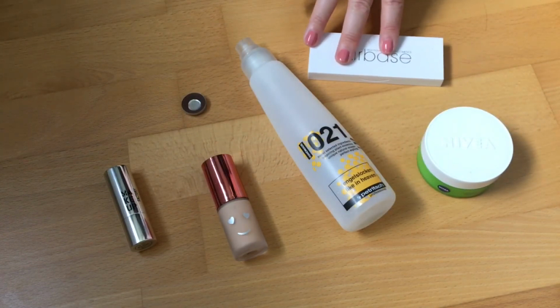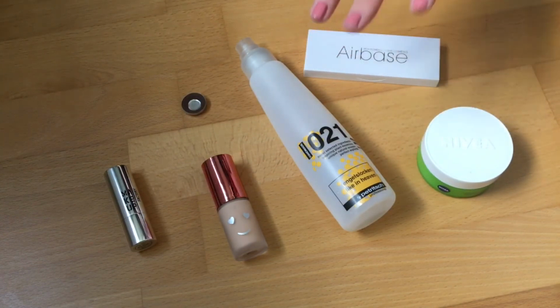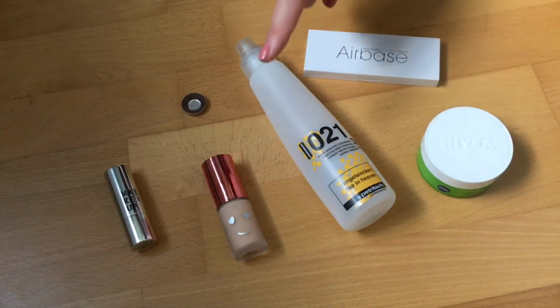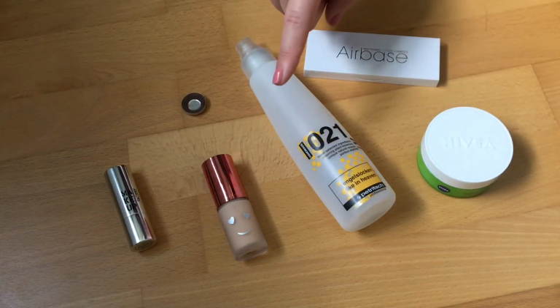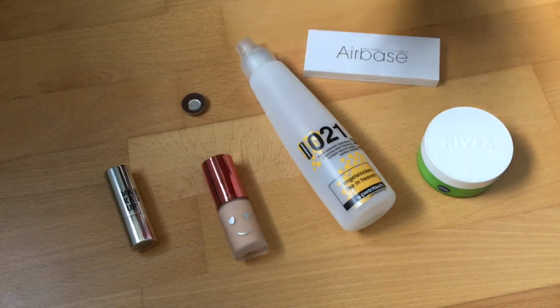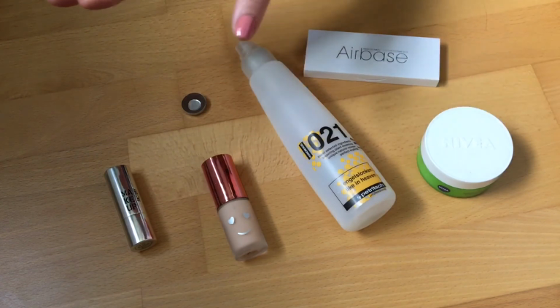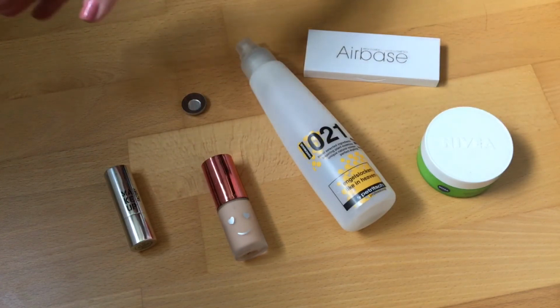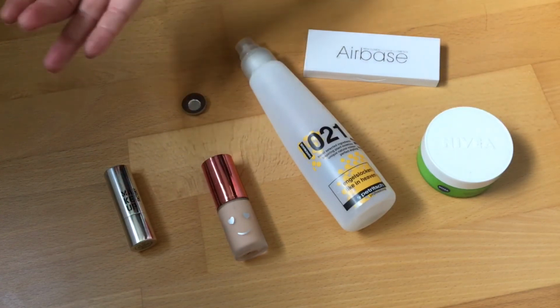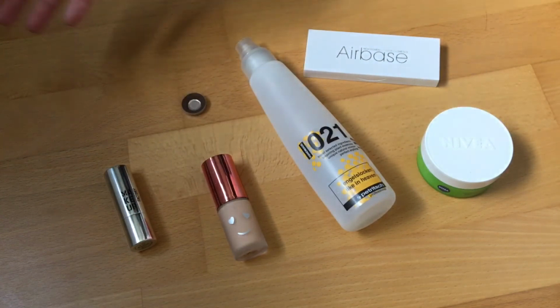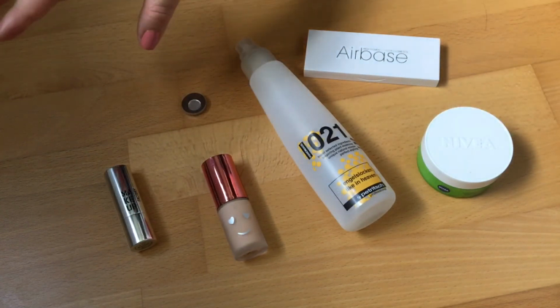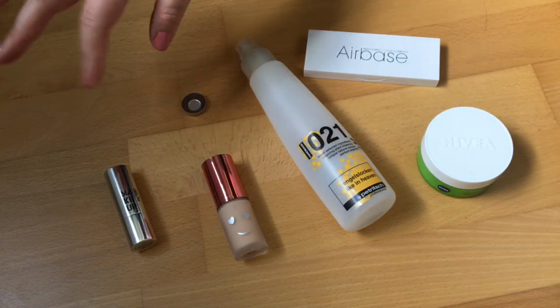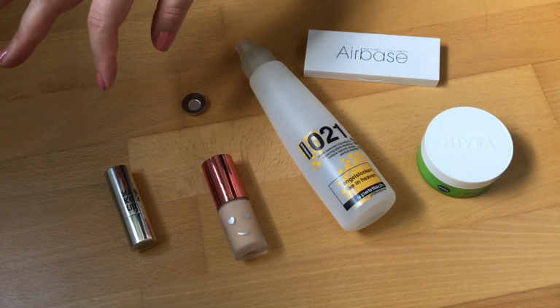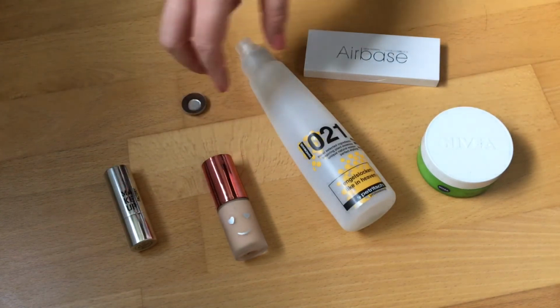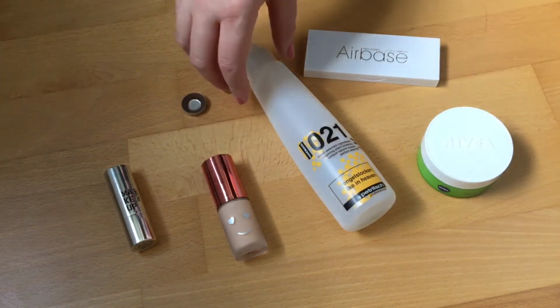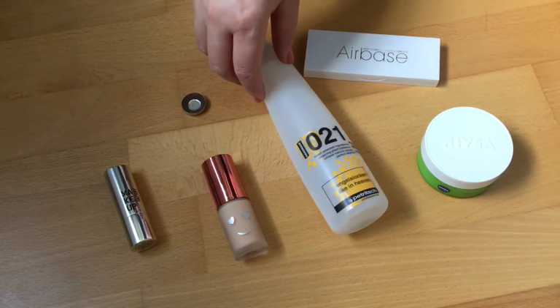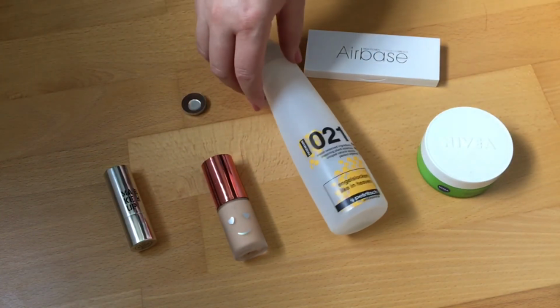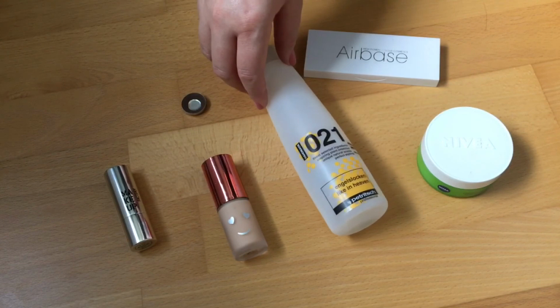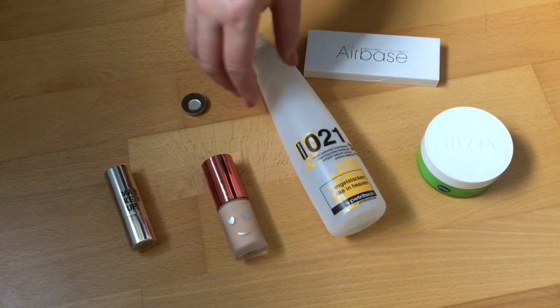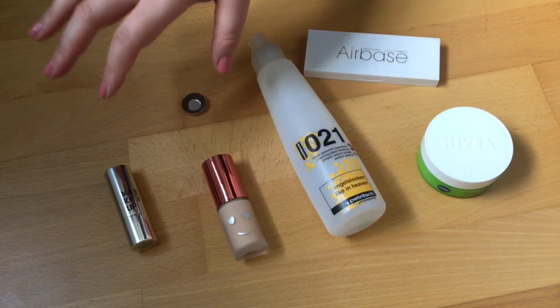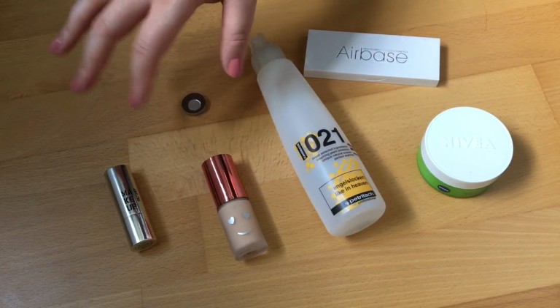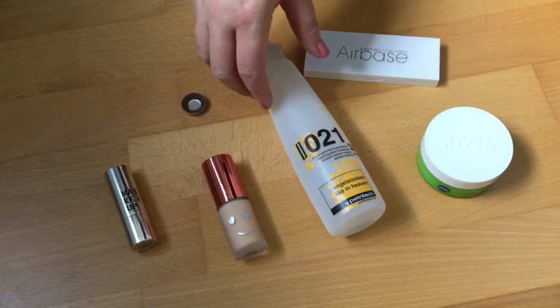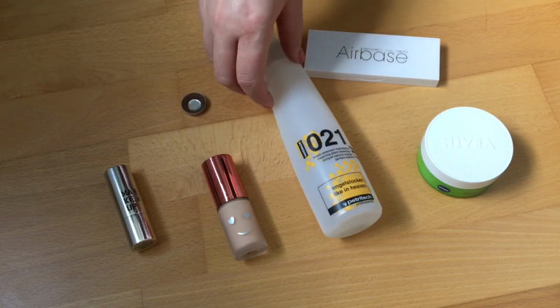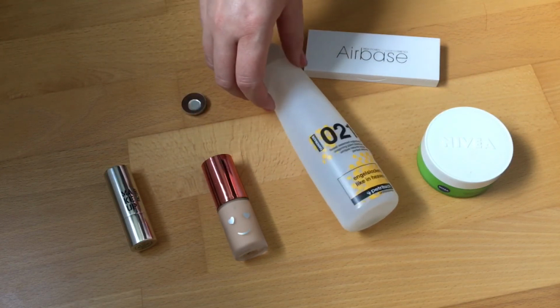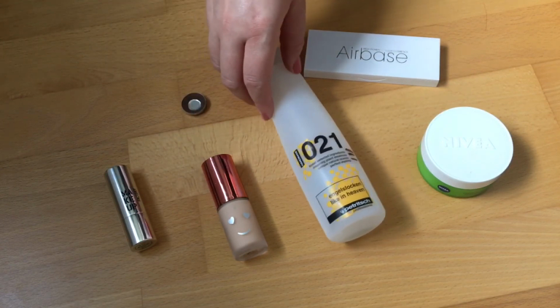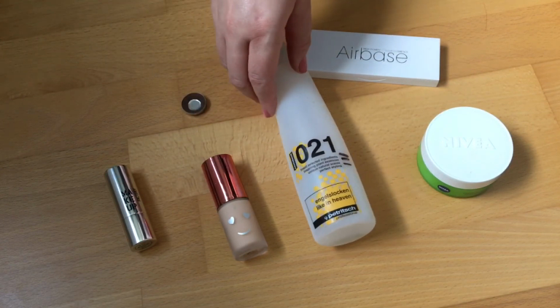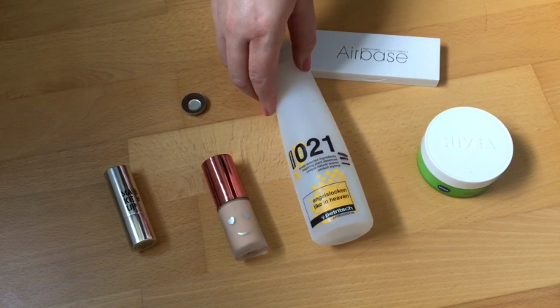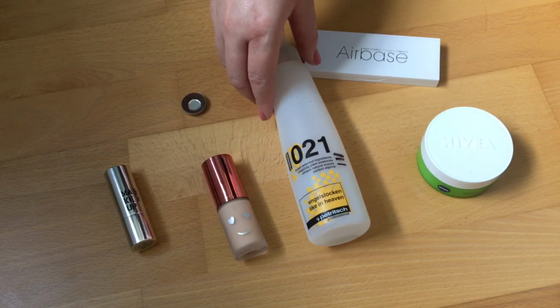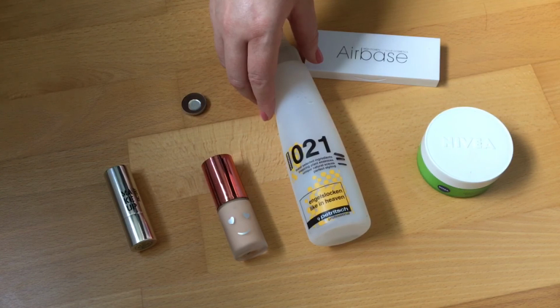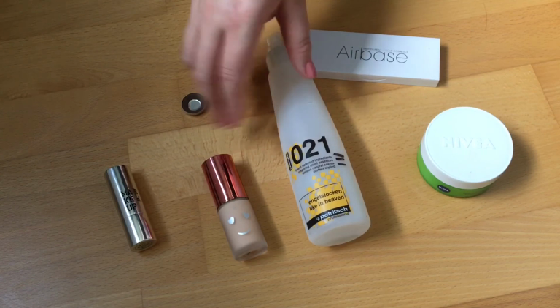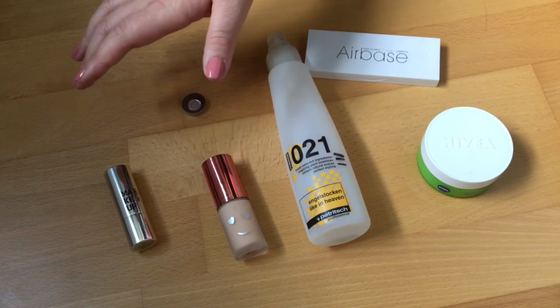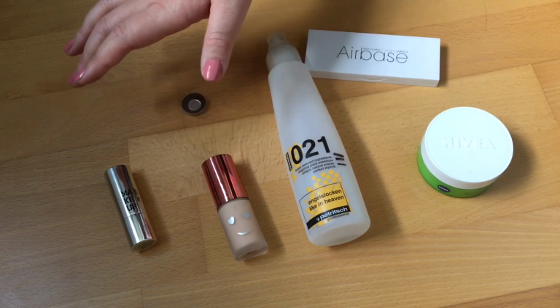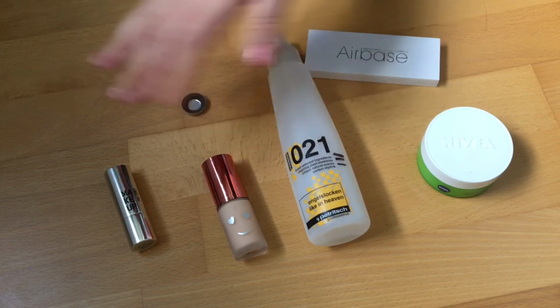So those are the products I'm working on for the Graveyard Project Pan. Let me know if you're doing this one — I will definitely check it out. I love this project, as I say in every update. Have a nice day, bye!